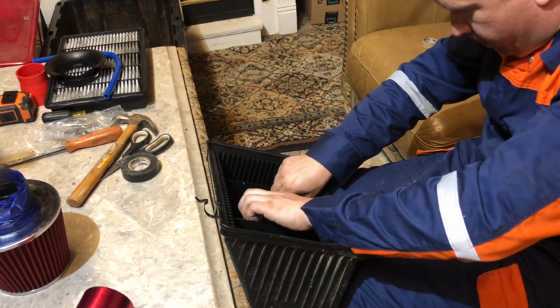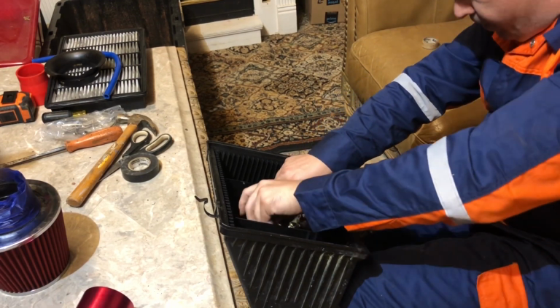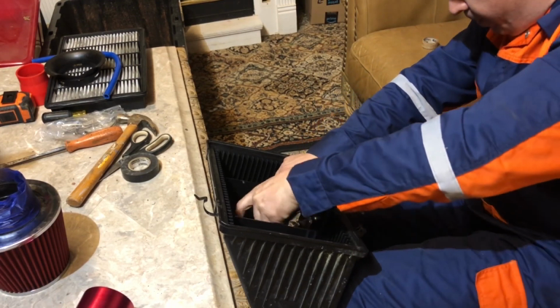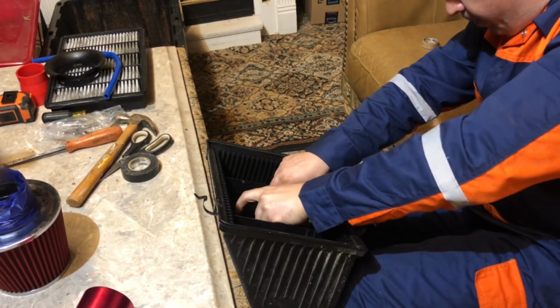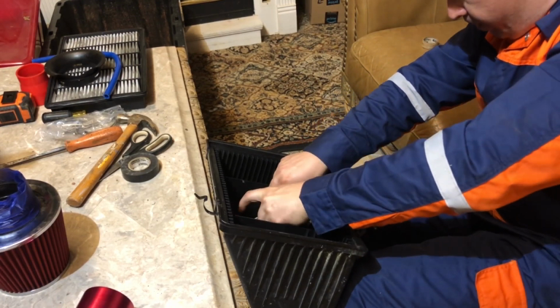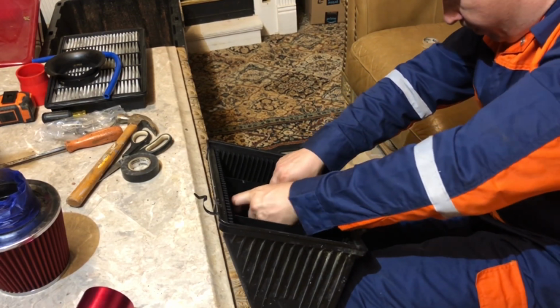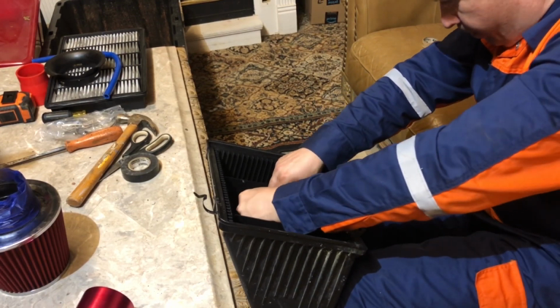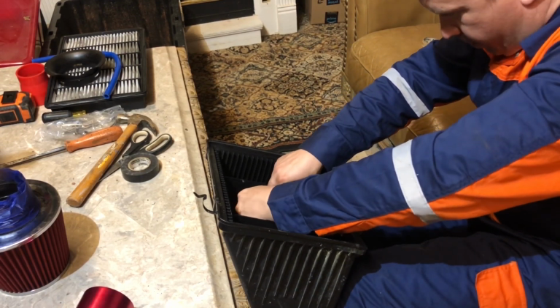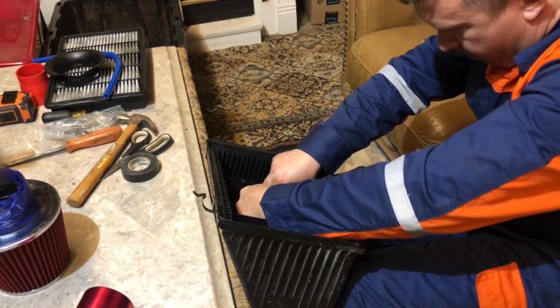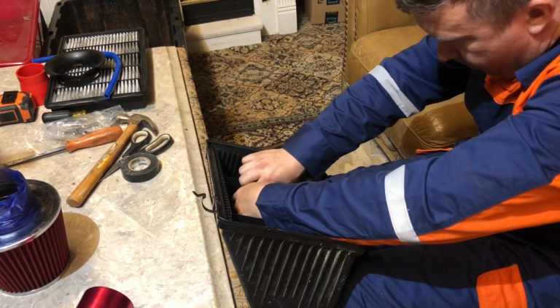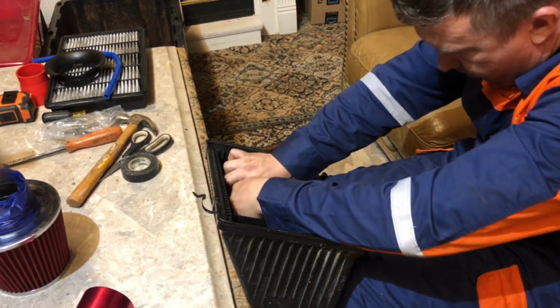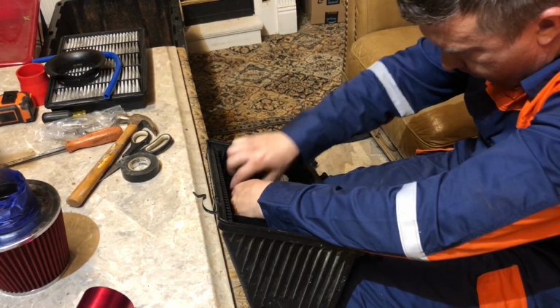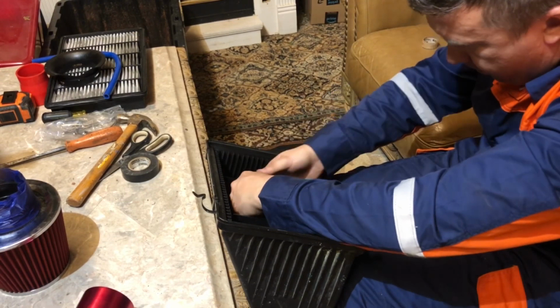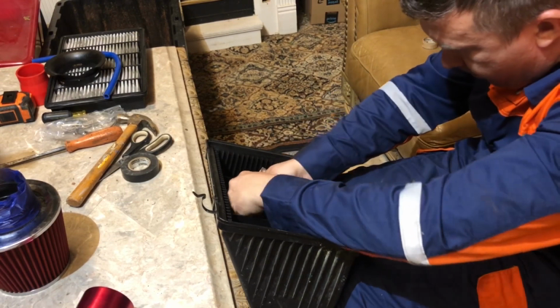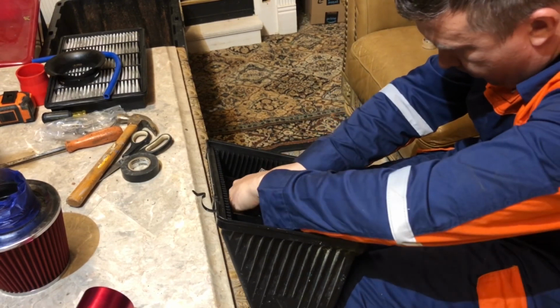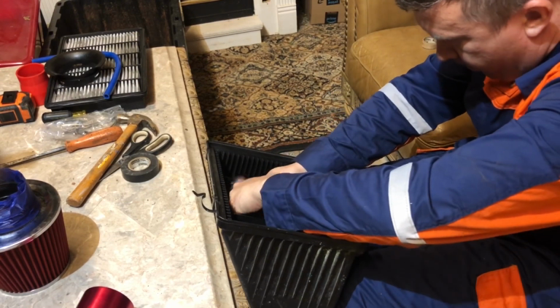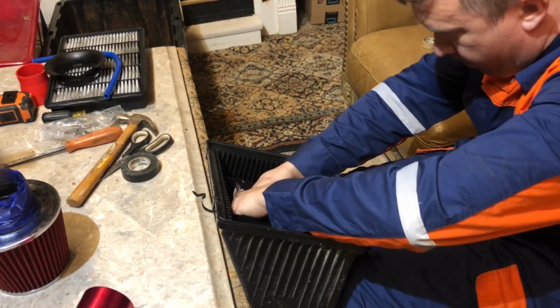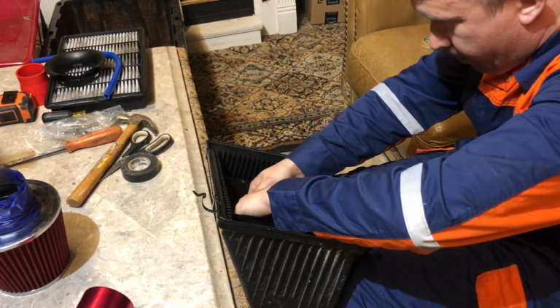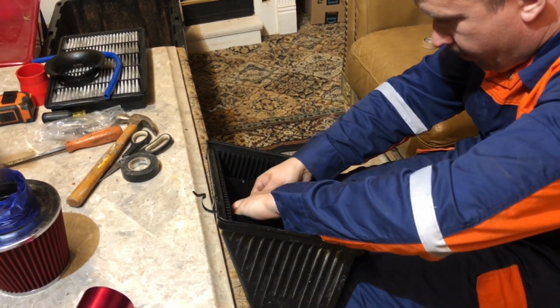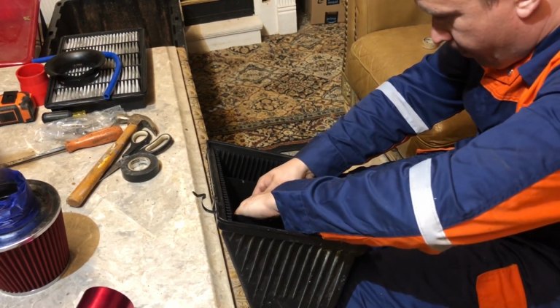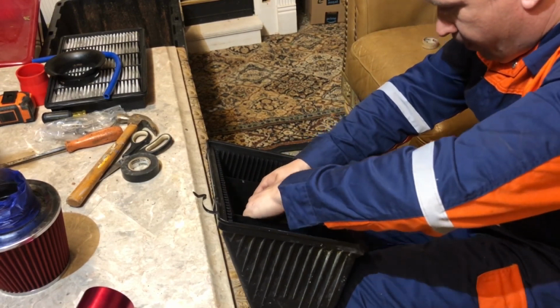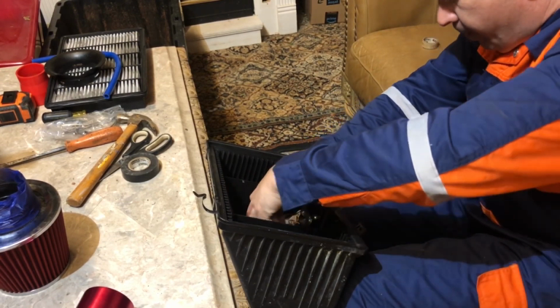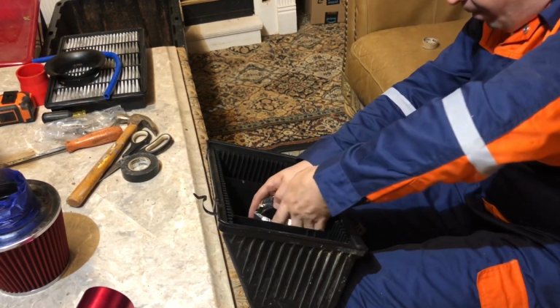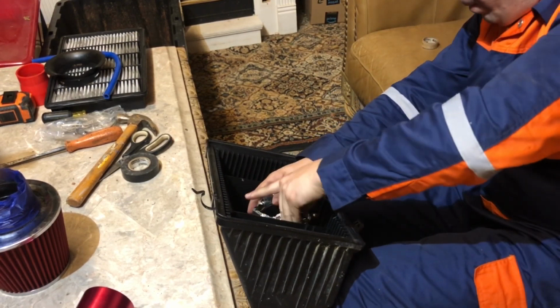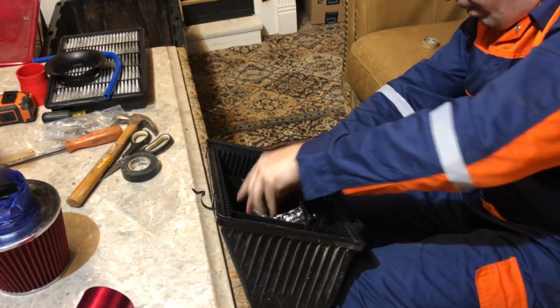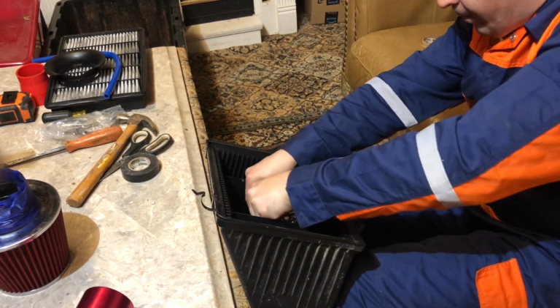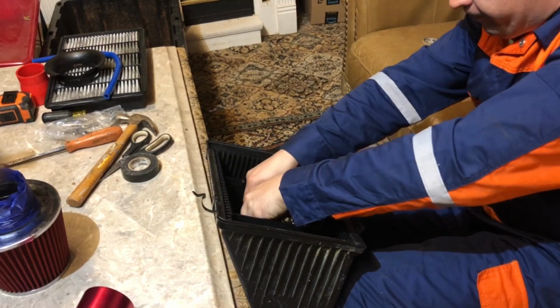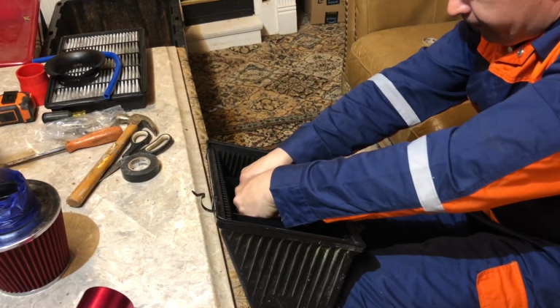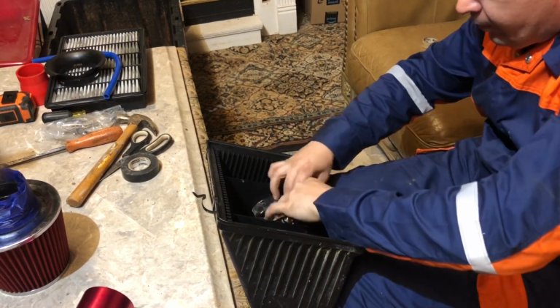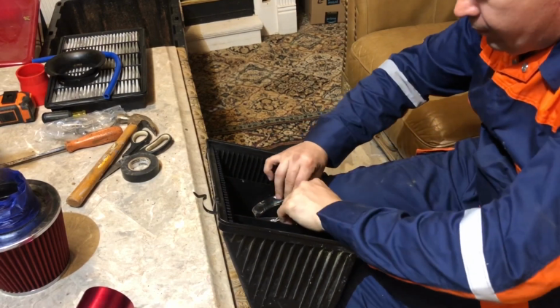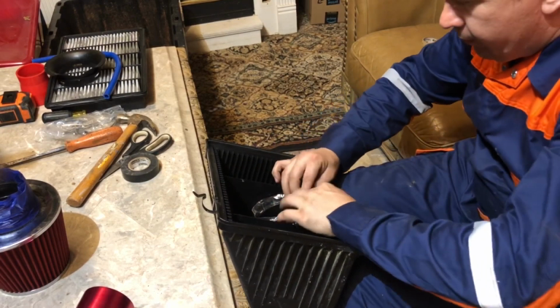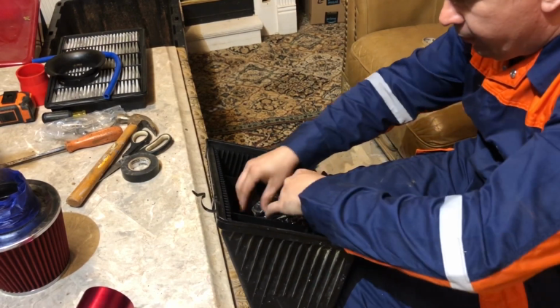Because the Mazda RX-8 has a pipe that comes out all the way underneath near where the bumper is, this sort of becomes like a cold air intake.